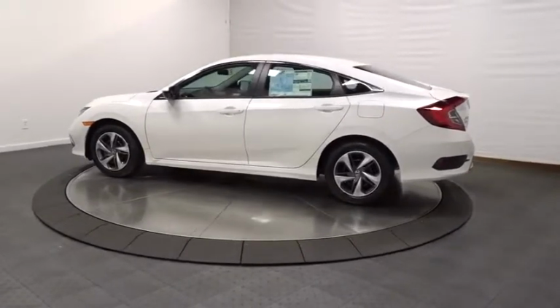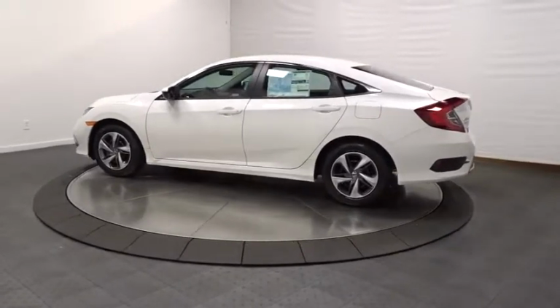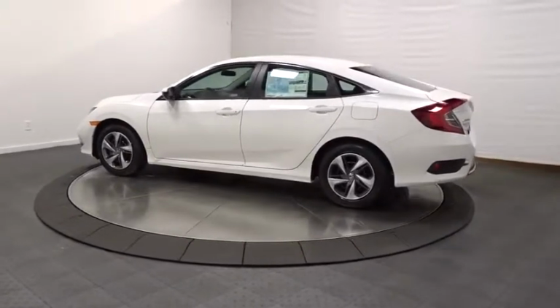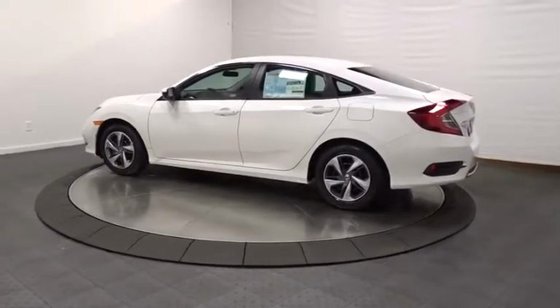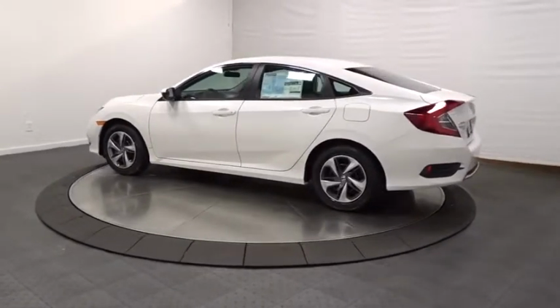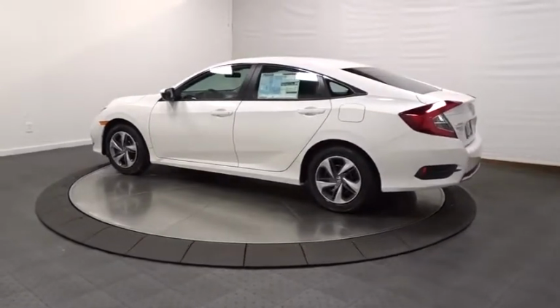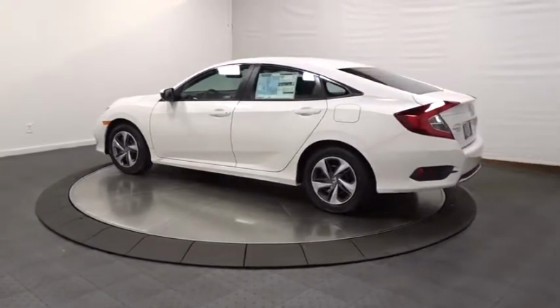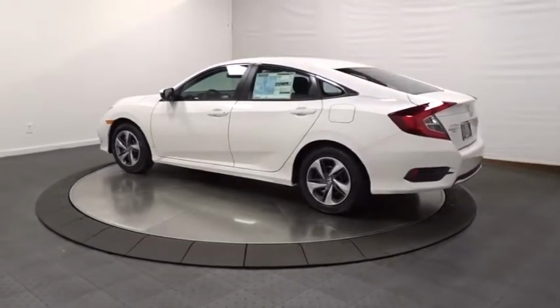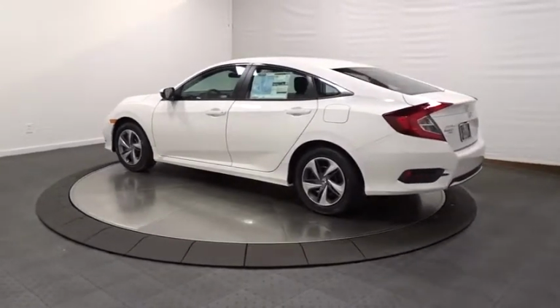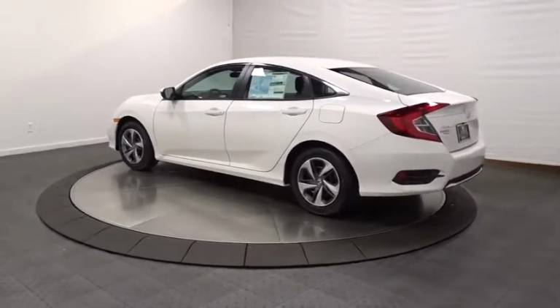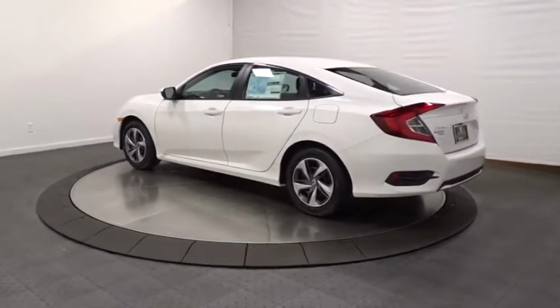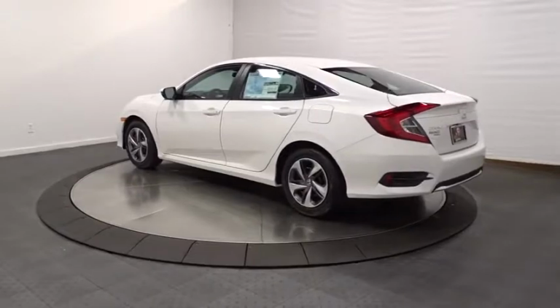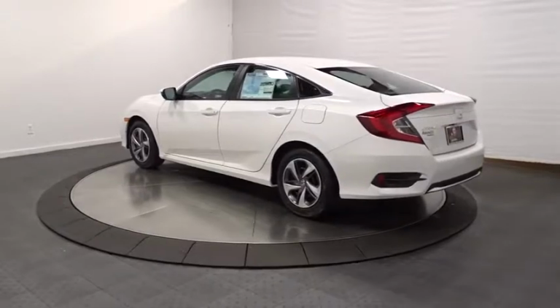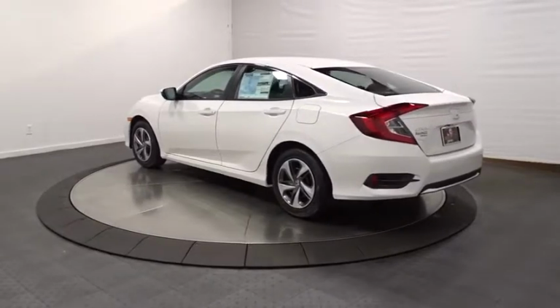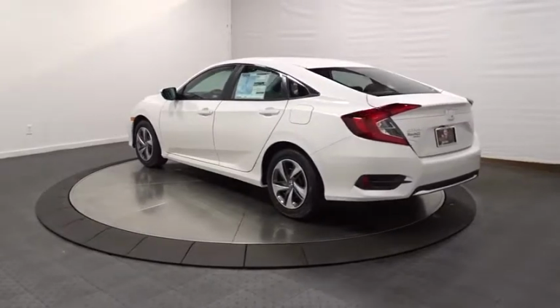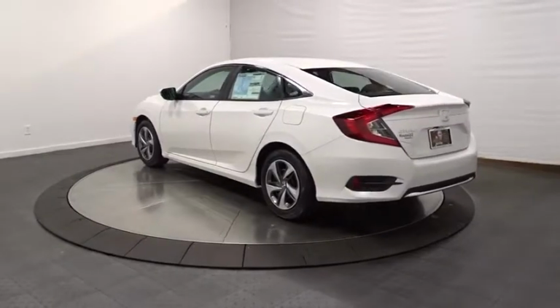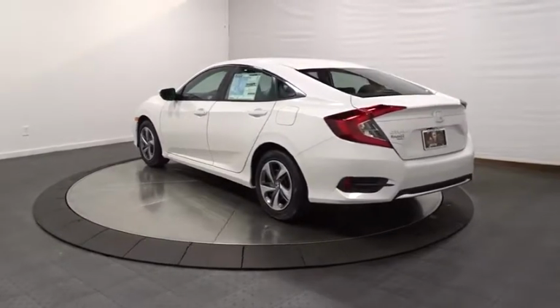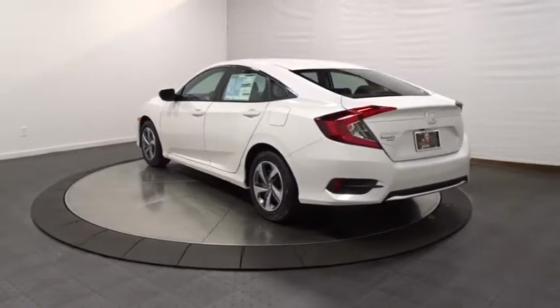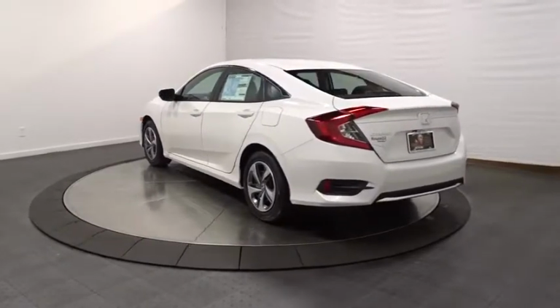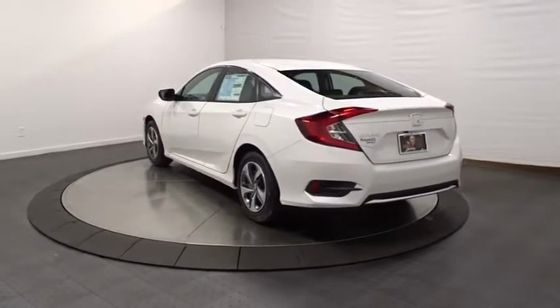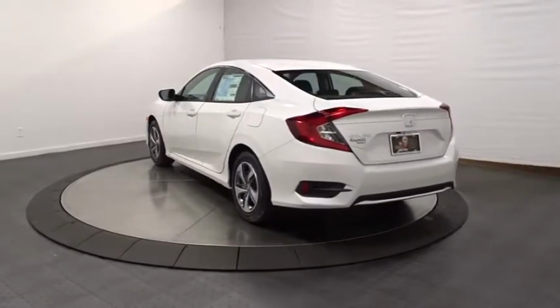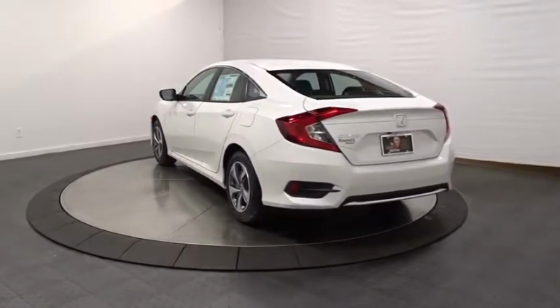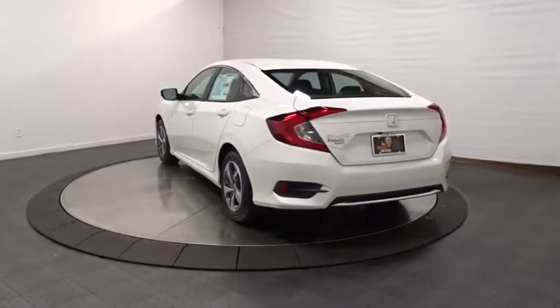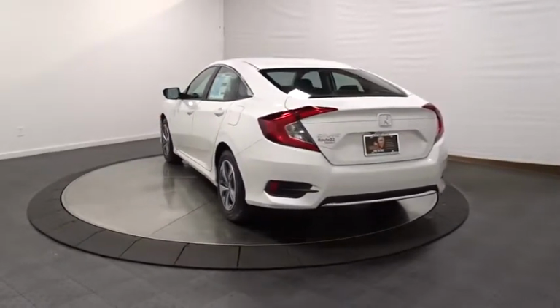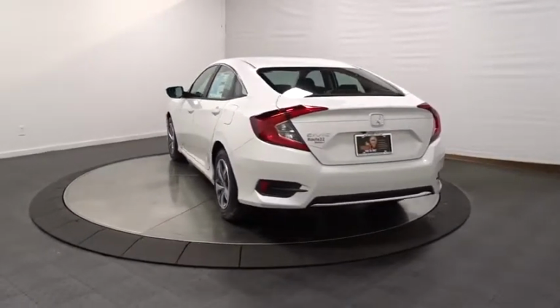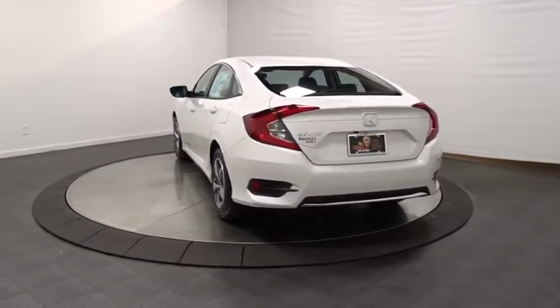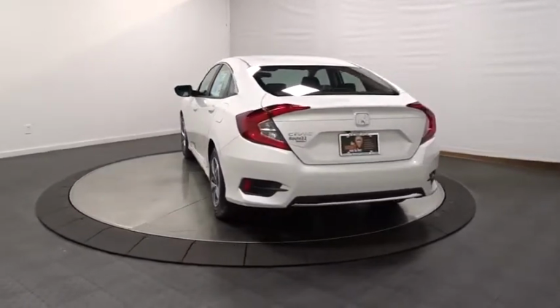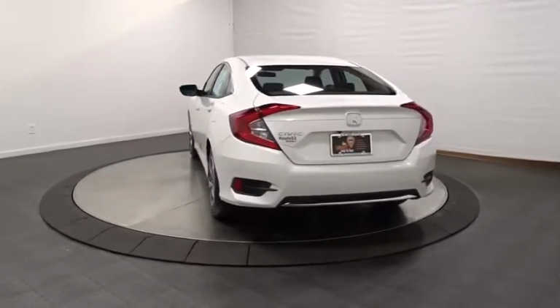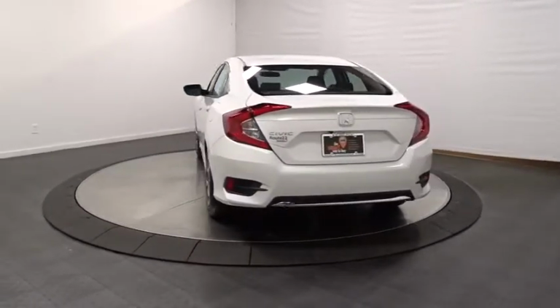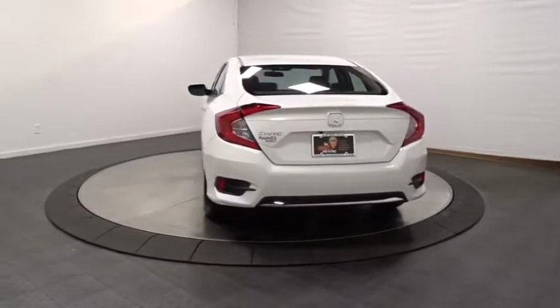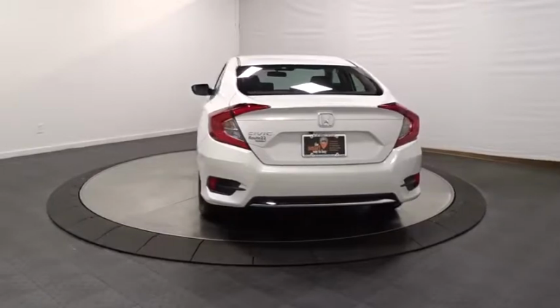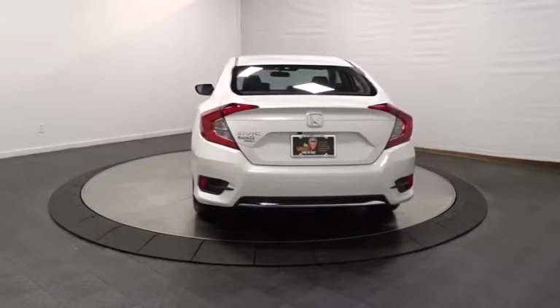Keyless entry, backup camera, Bluetooth, front wheel drive, trip computer, outside temperature gauge, tachometer, day and night rear view mirror.